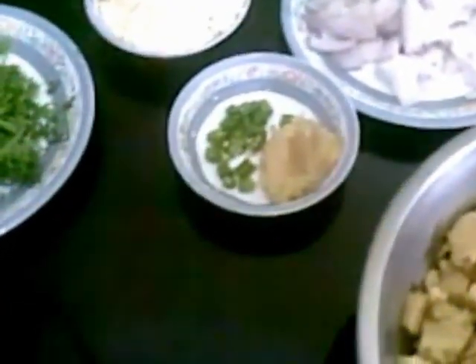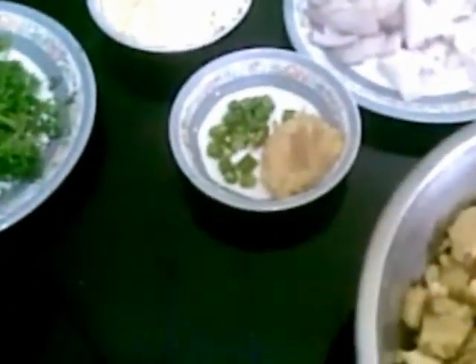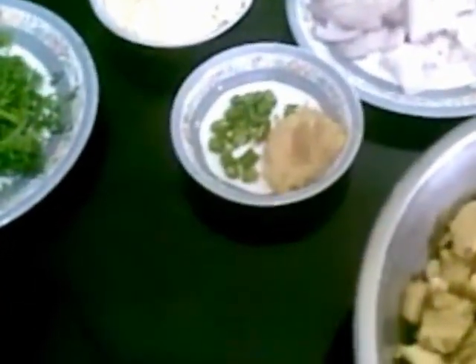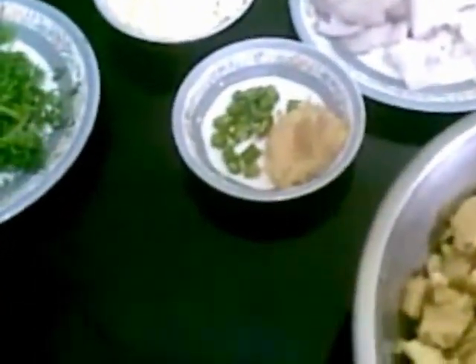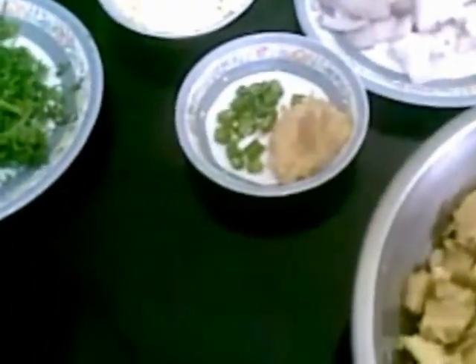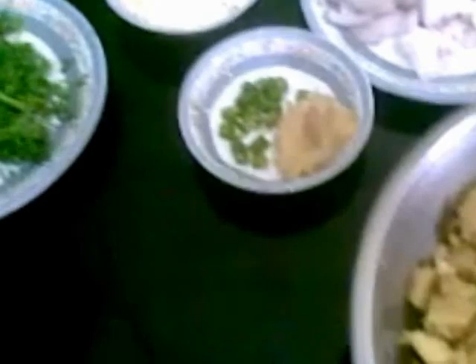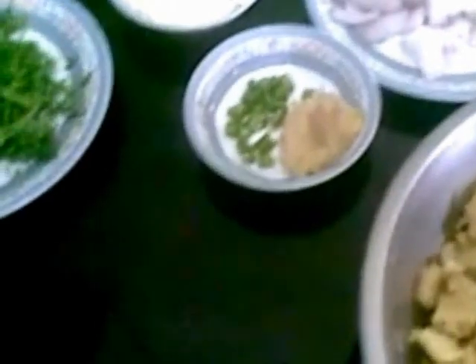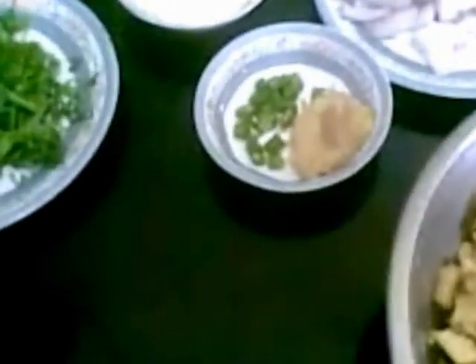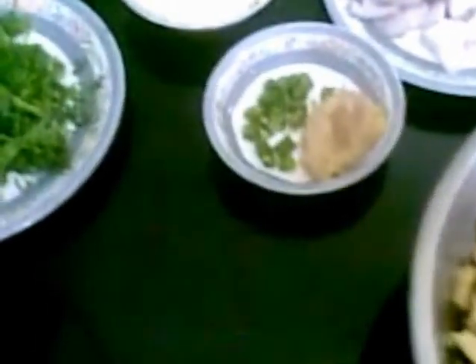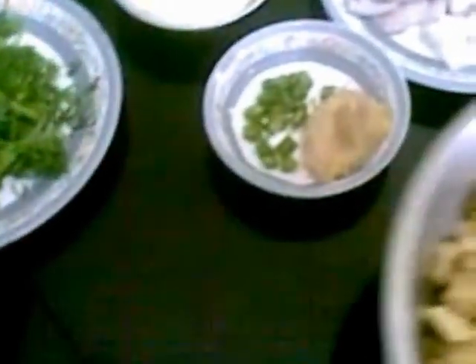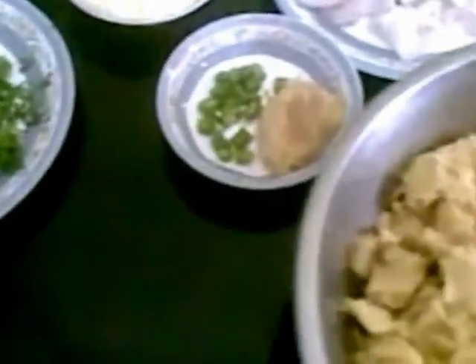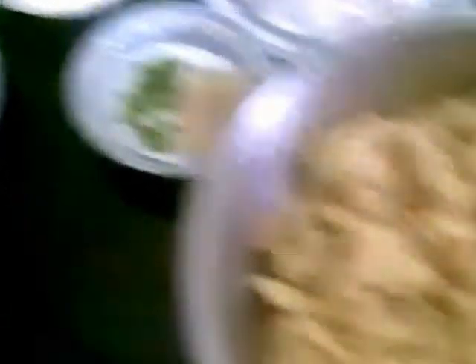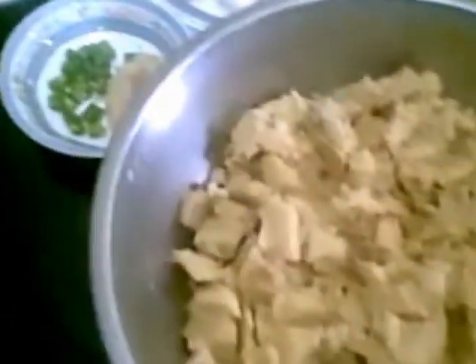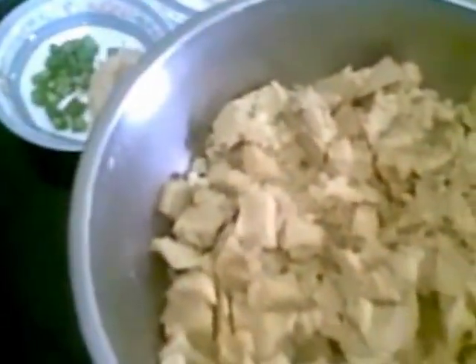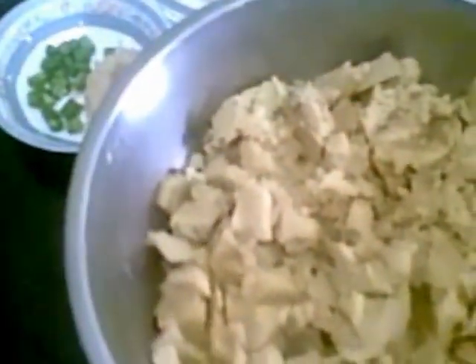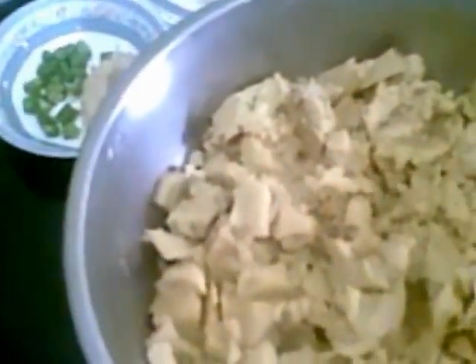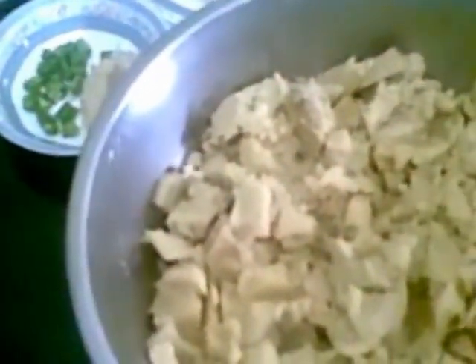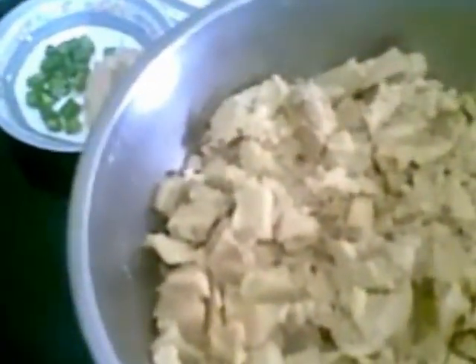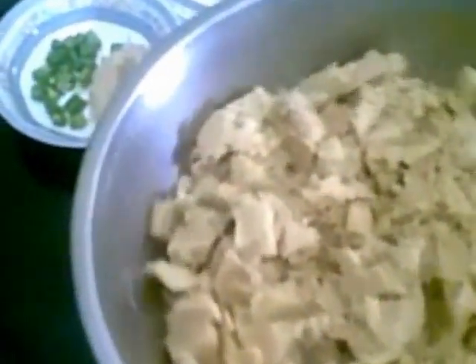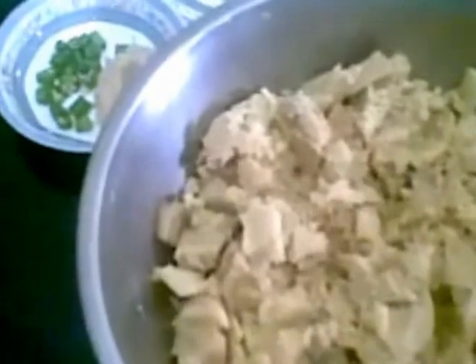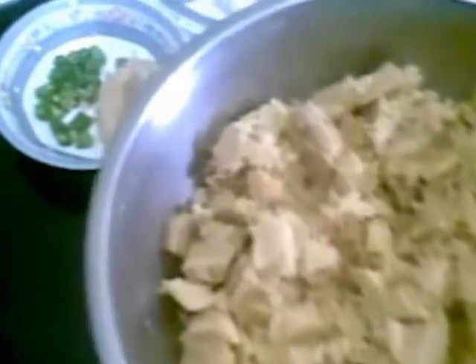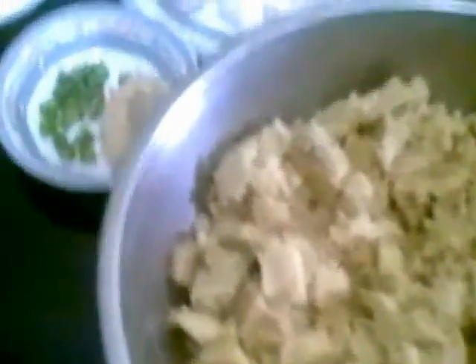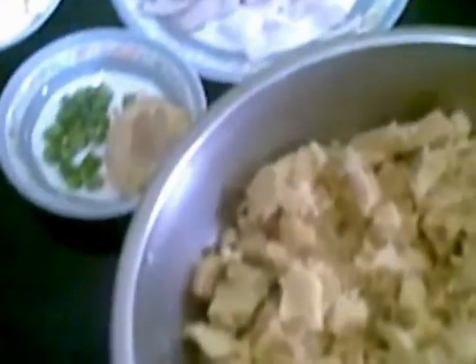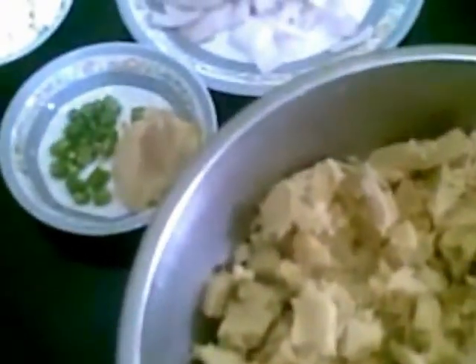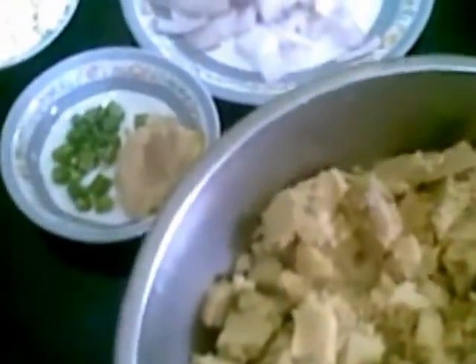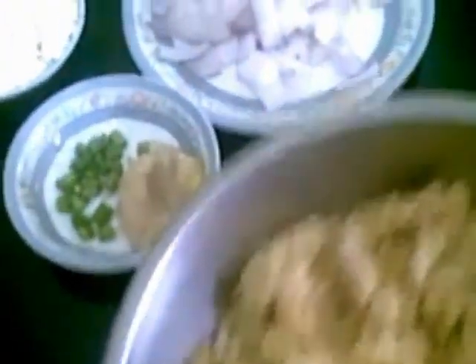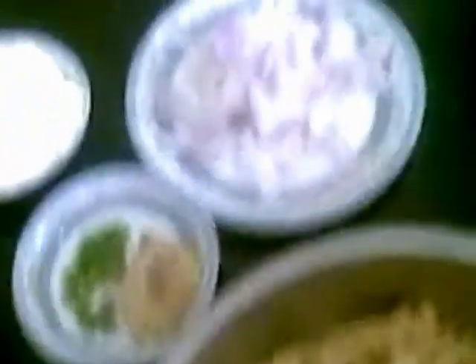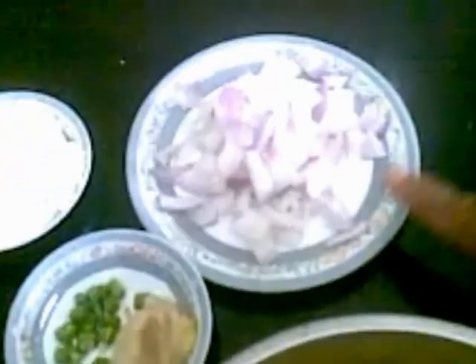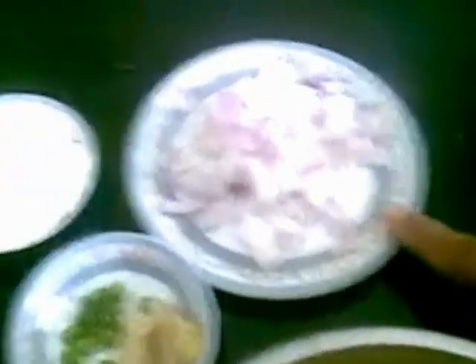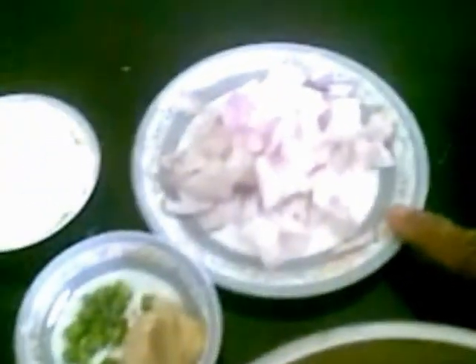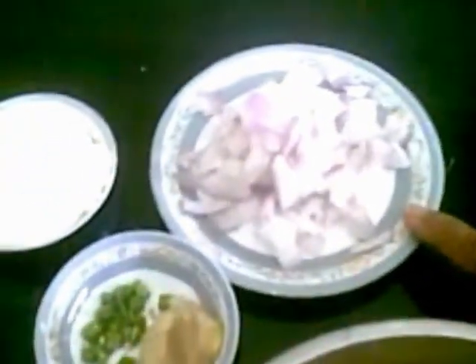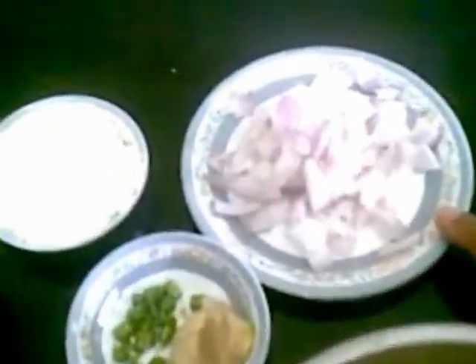Yam is also called Suran in Hindi. For this recipe I have taken about half kg of yam, which I have boiled and mashed. To this I am going to add 1 medium size onion, chopped.